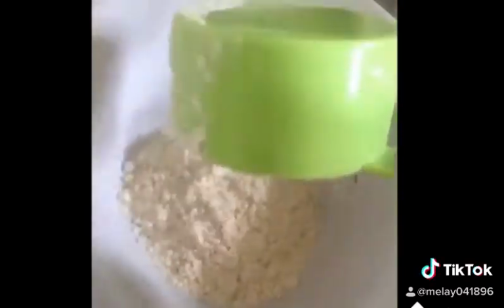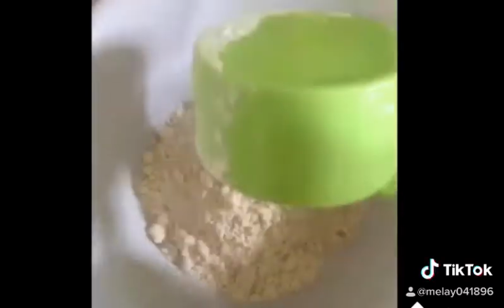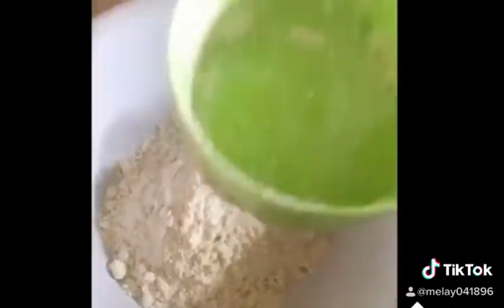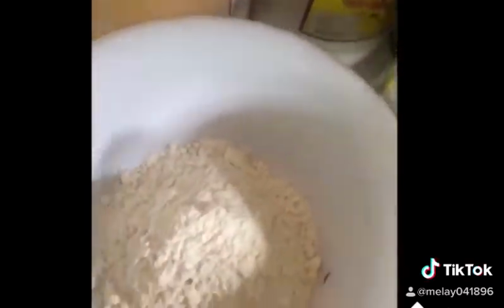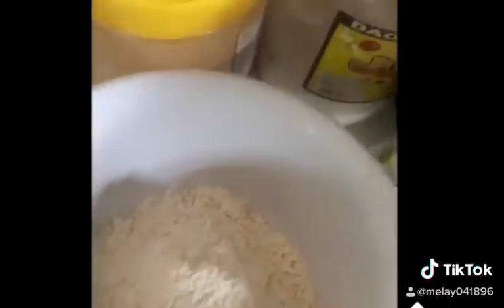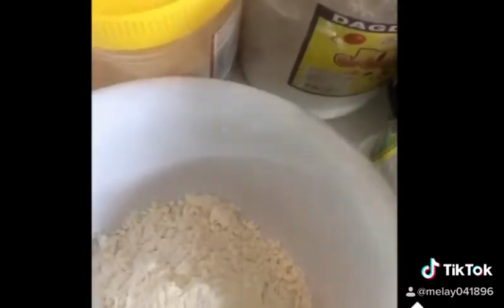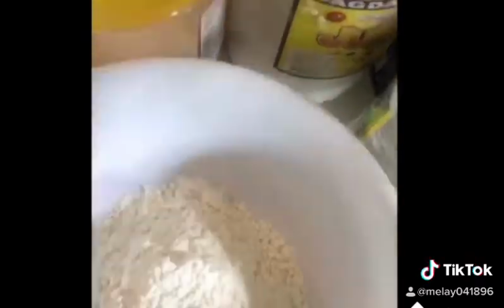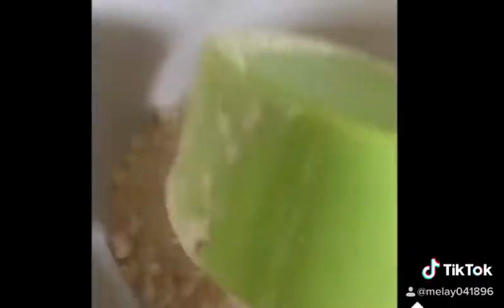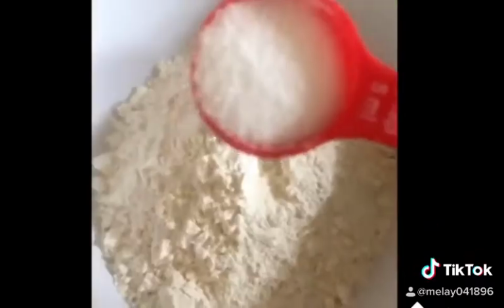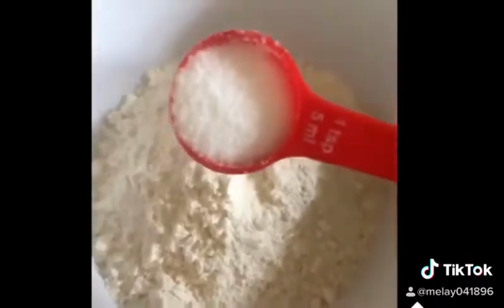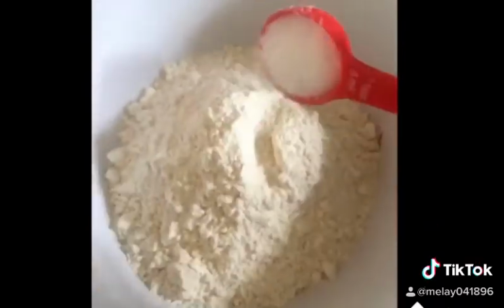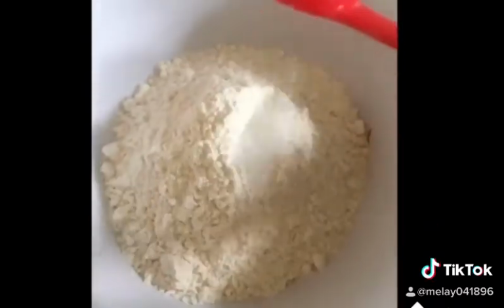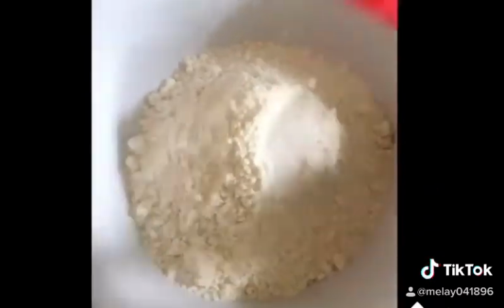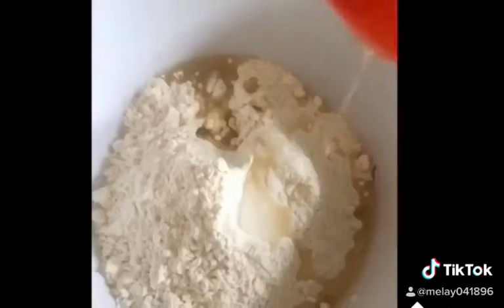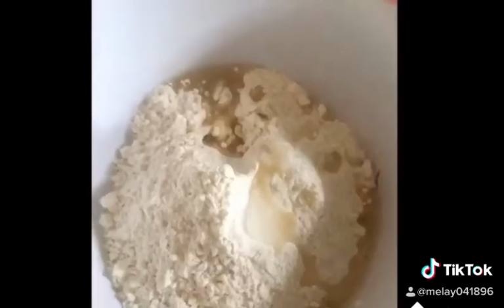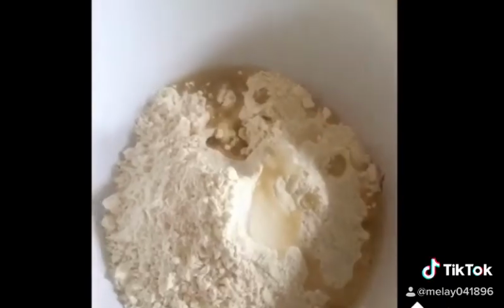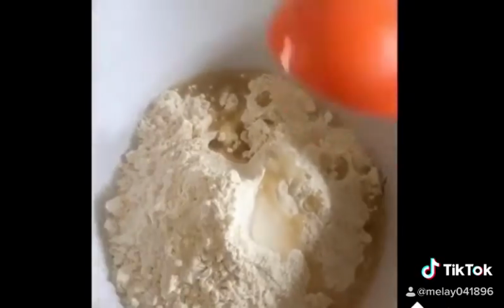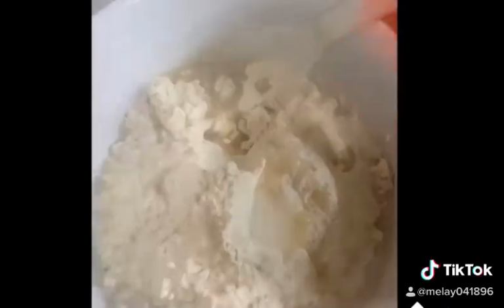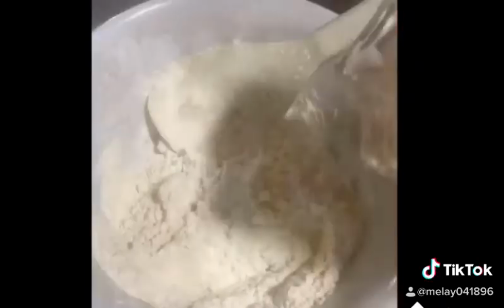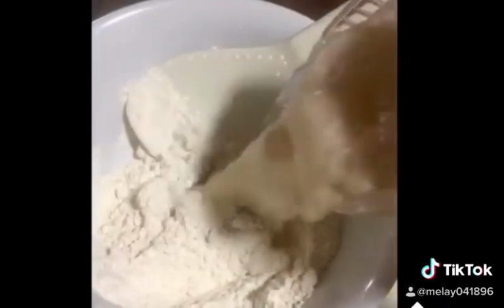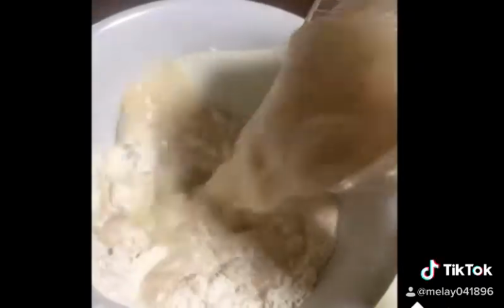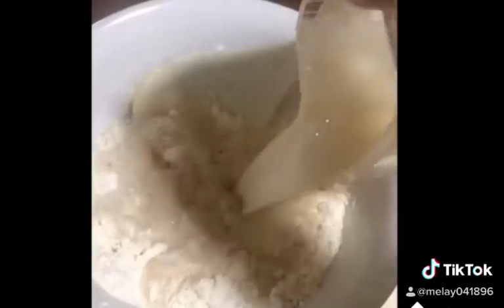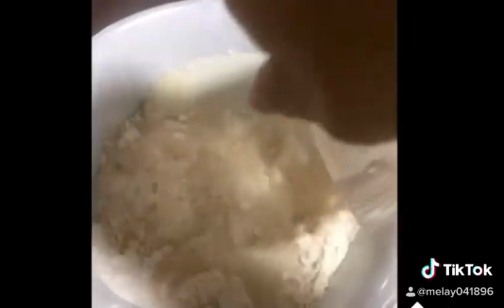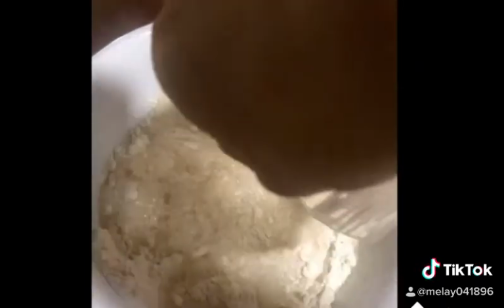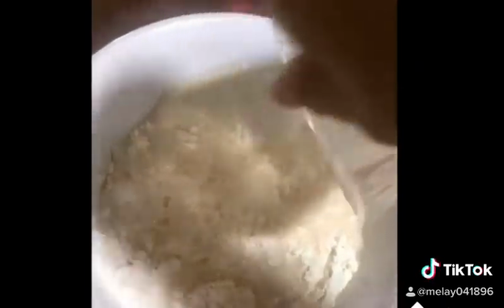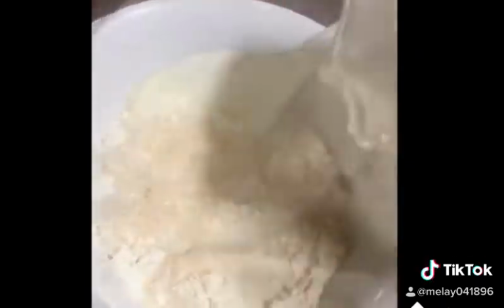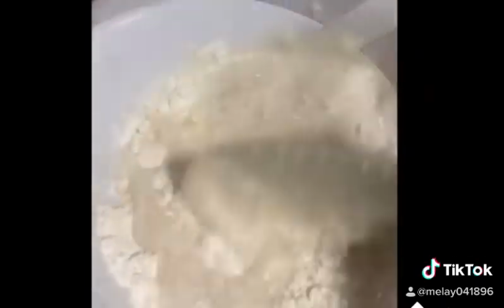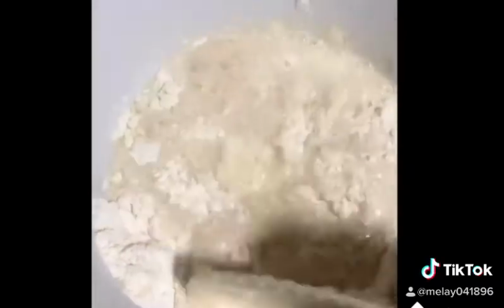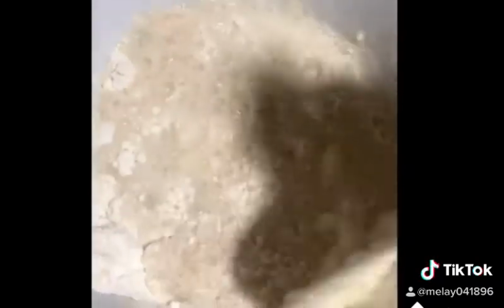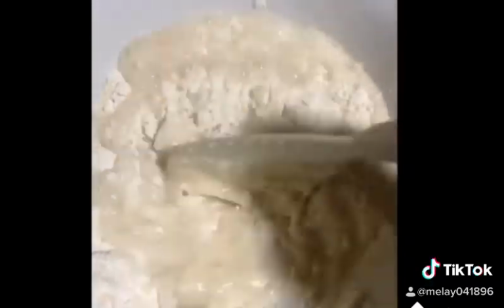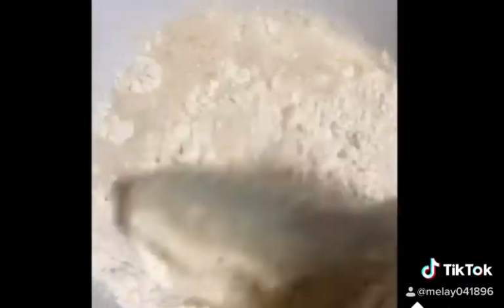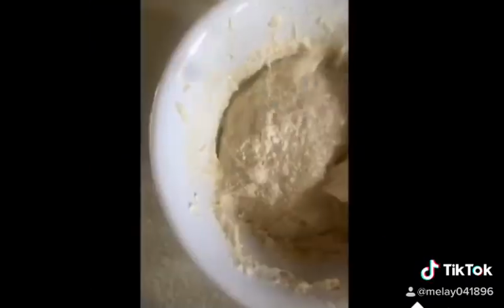For dry ingredients, 2 cups of flour, add 1 teaspoon of salt, 1 tablespoon of olive oil, add your yeast mixture, mix and knead for 10 minutes.